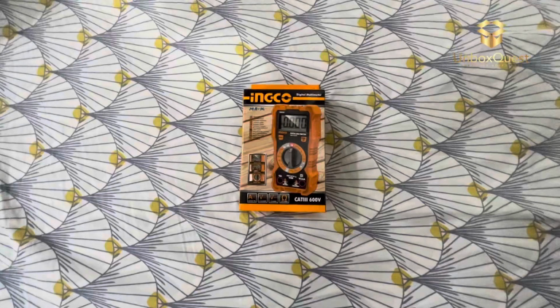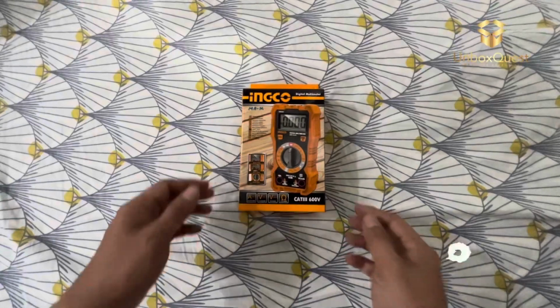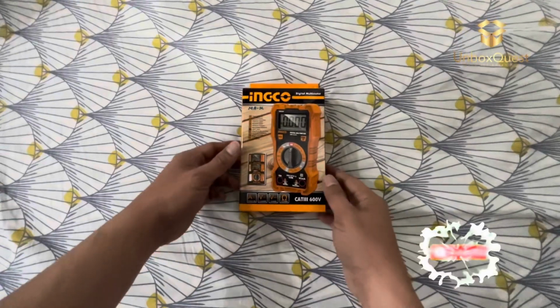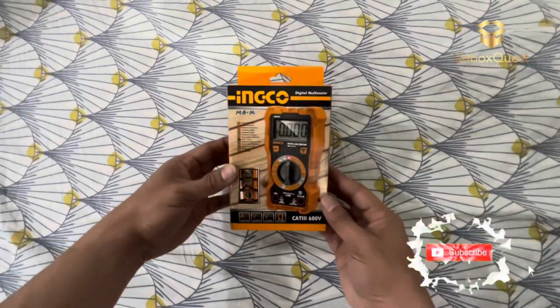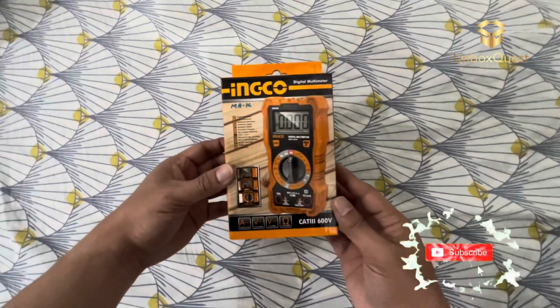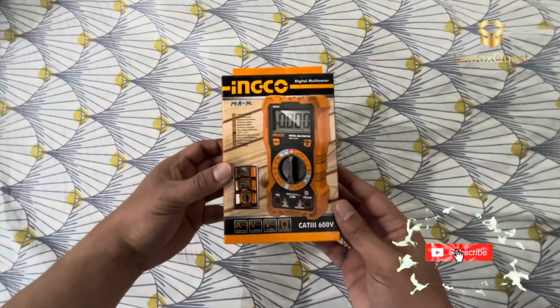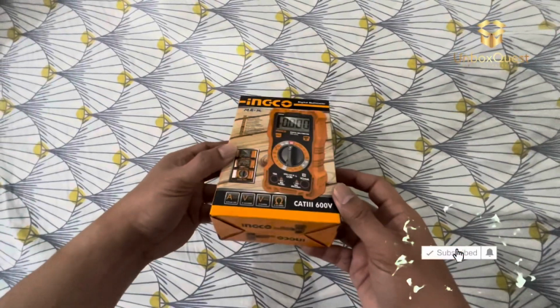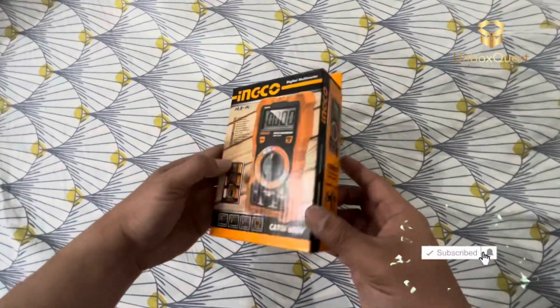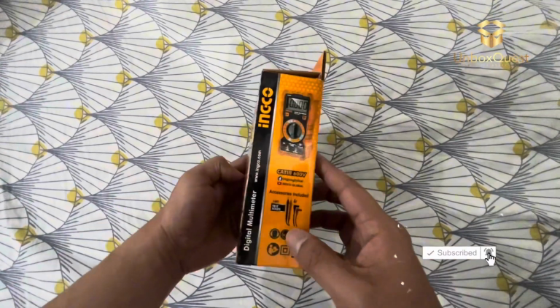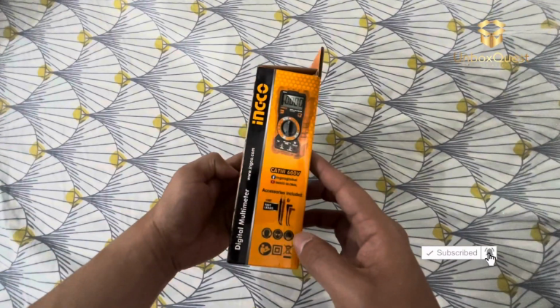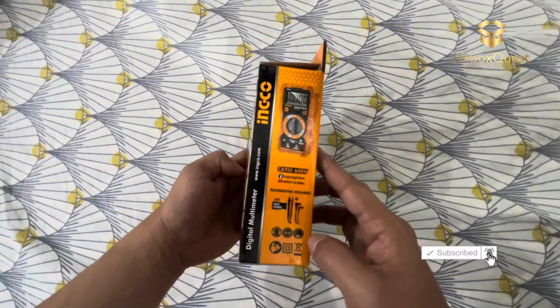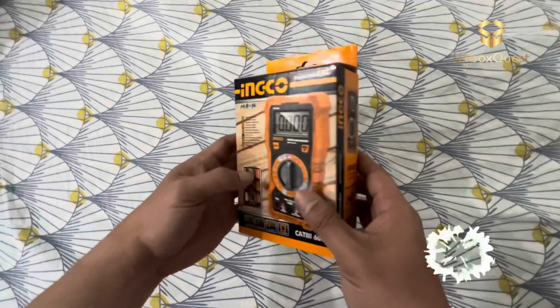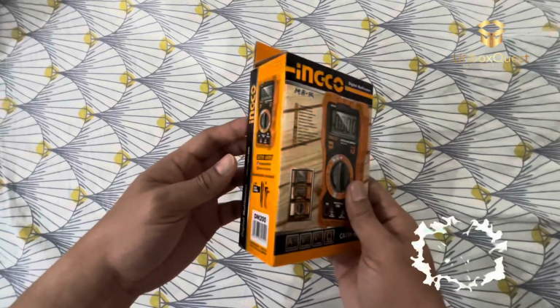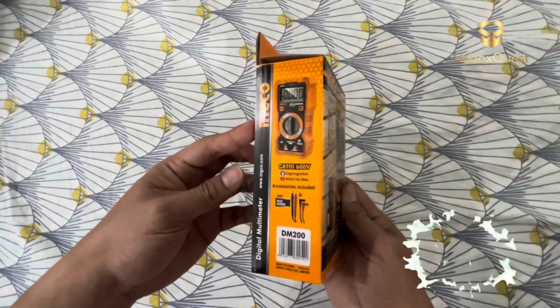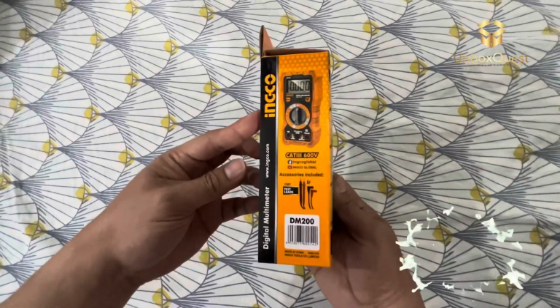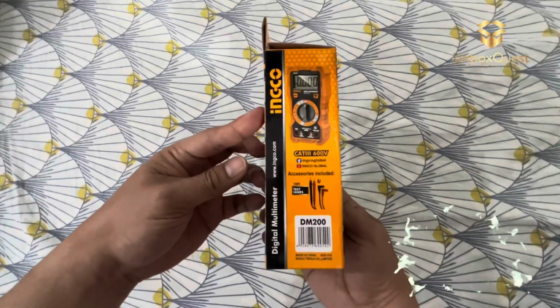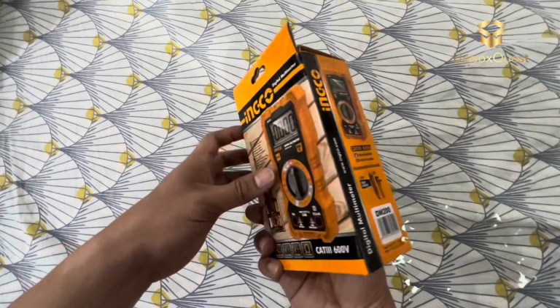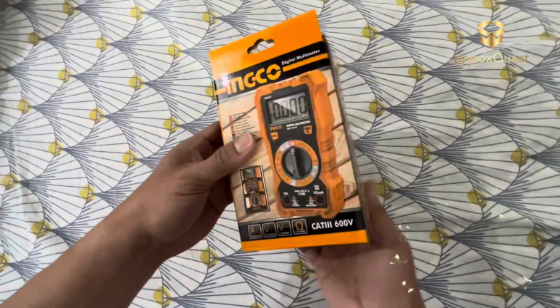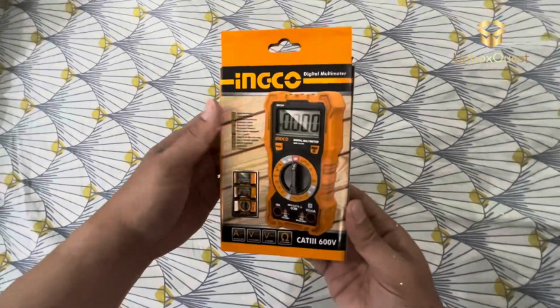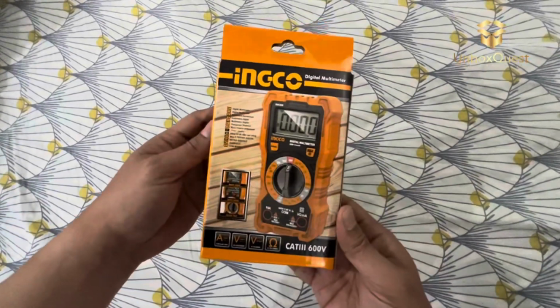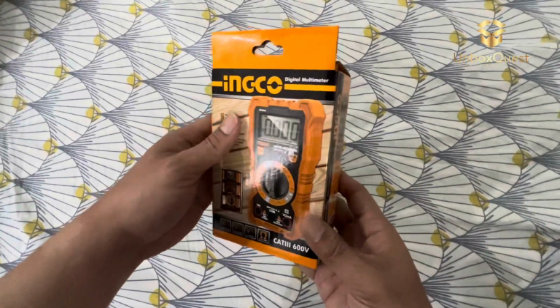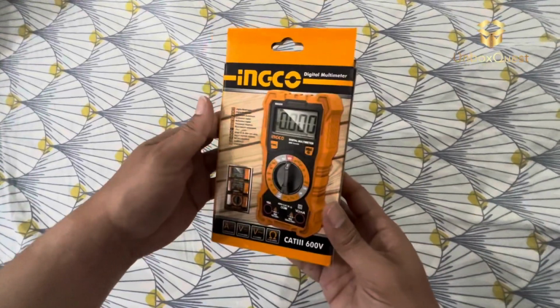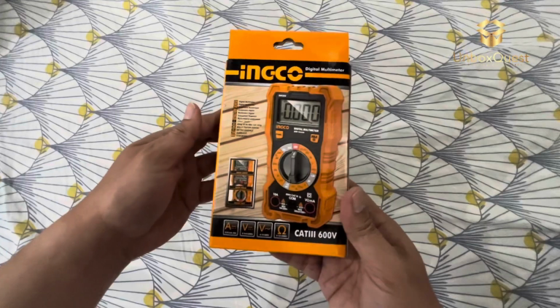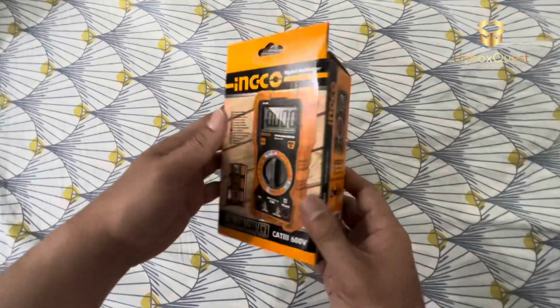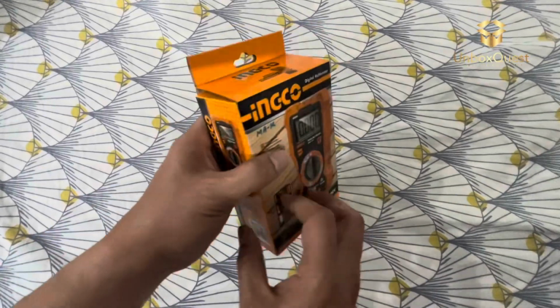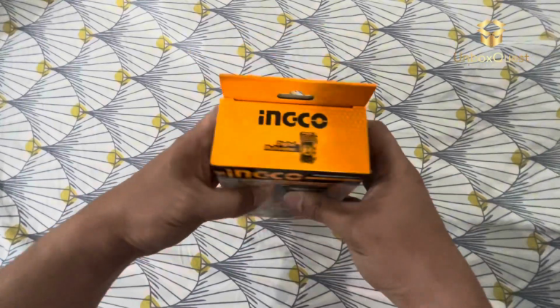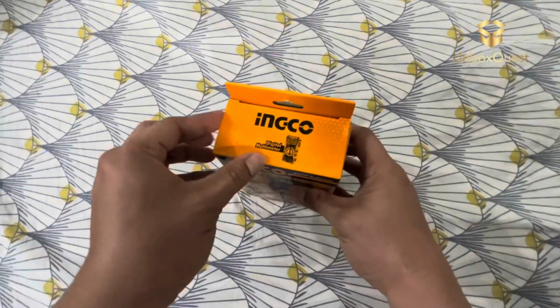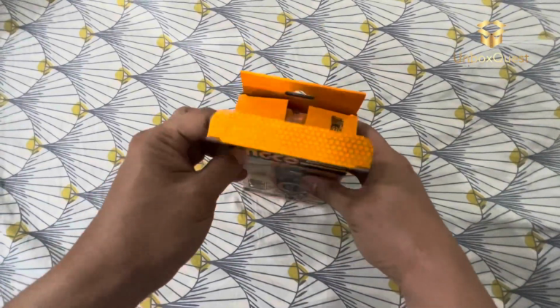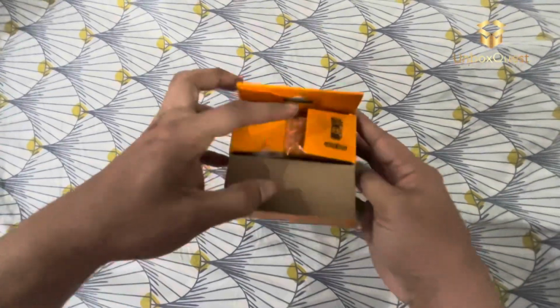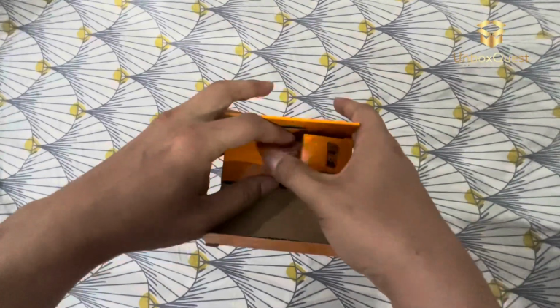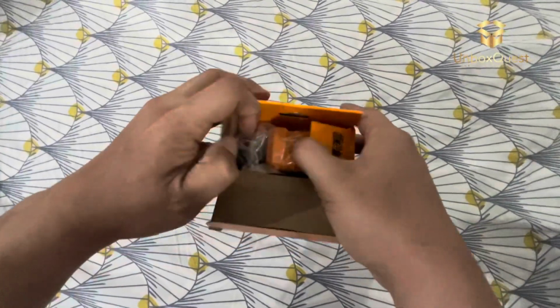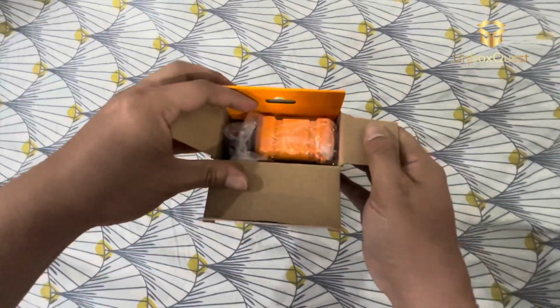Hey everyone, welcome back to the channel. Today, we're diving into the world of electrical testing with the Inco DM200 digital multimeter. Whether you're a seasoned electrician or a DIY enthusiast, this multimeter has got you covered.